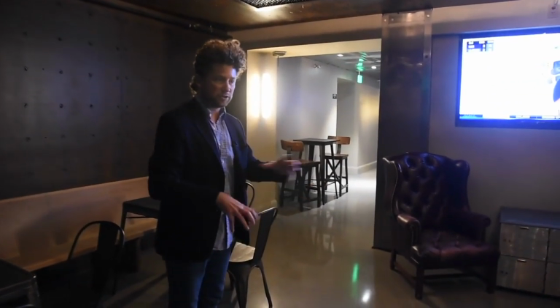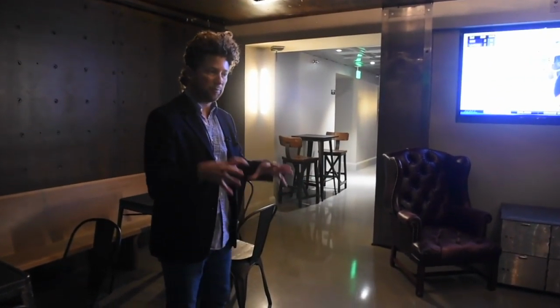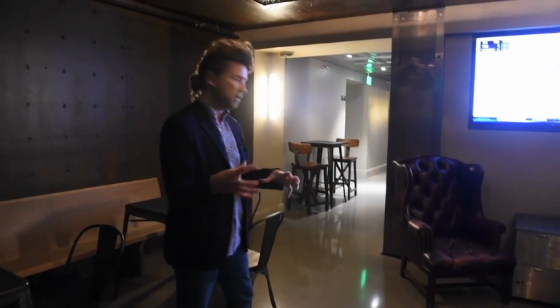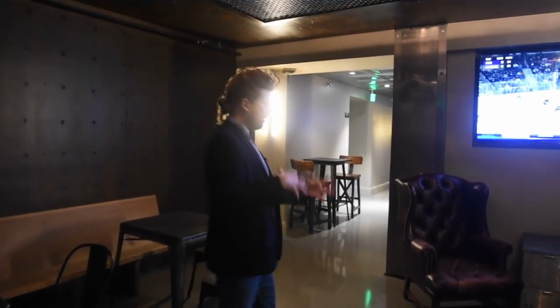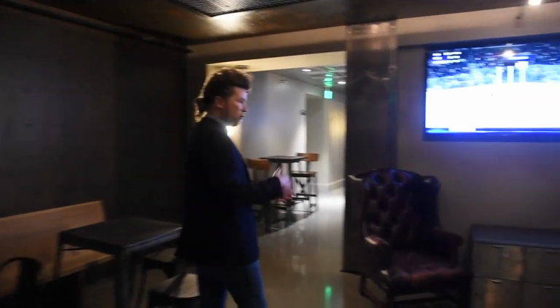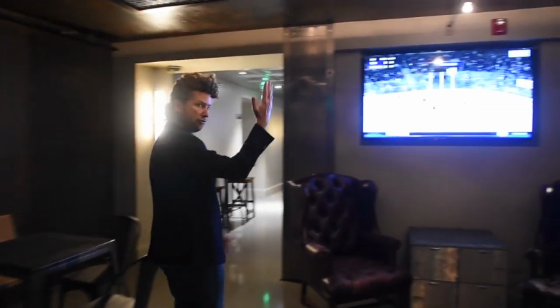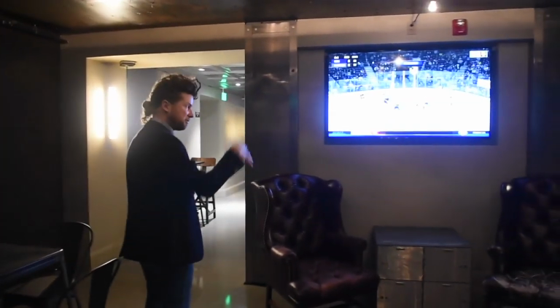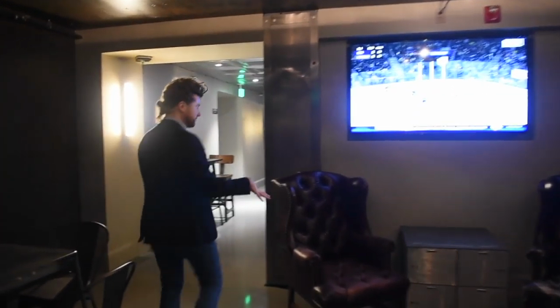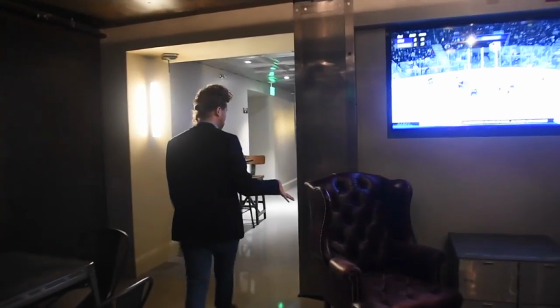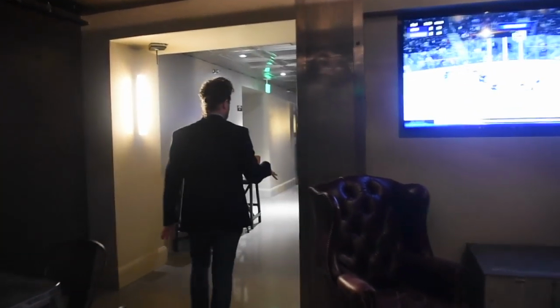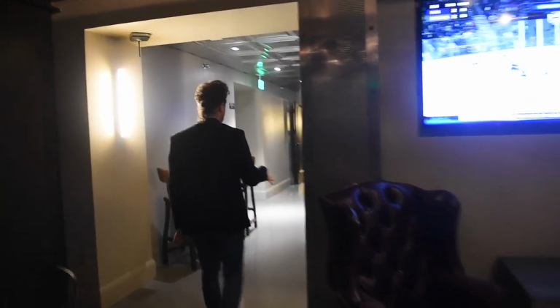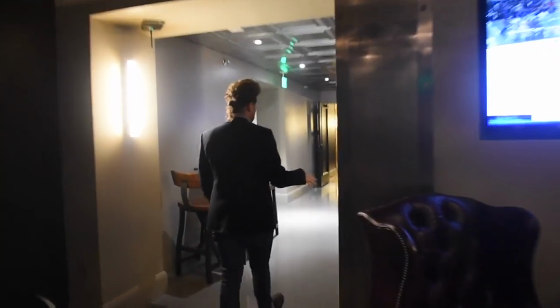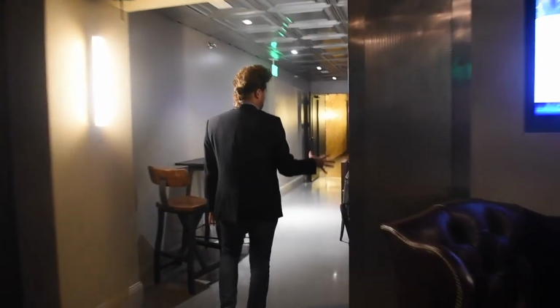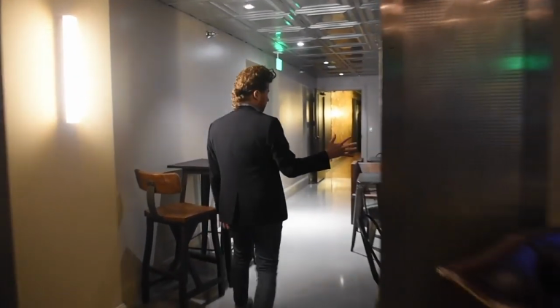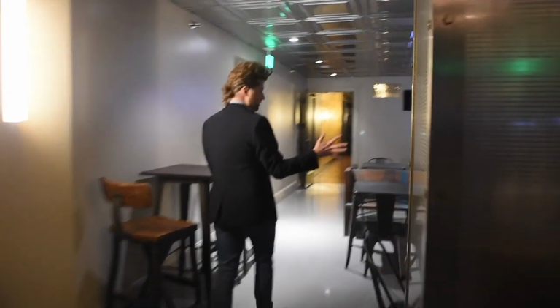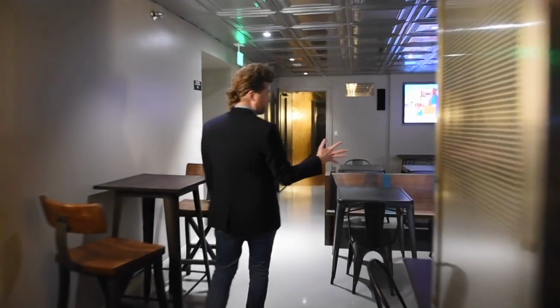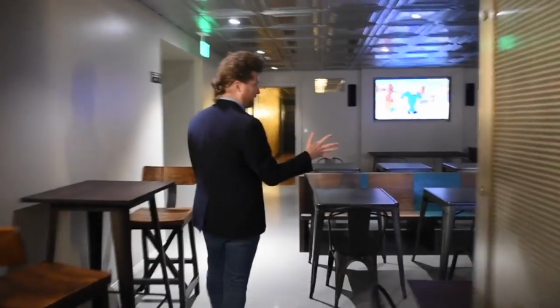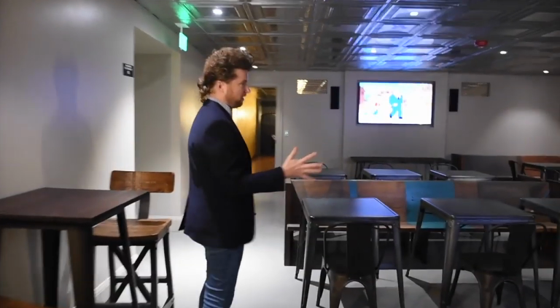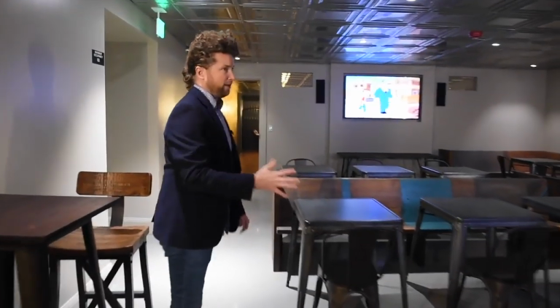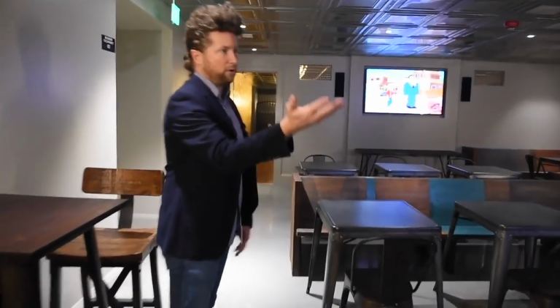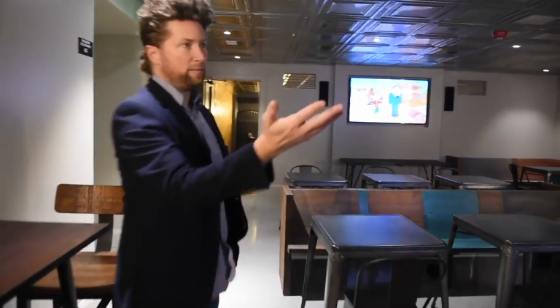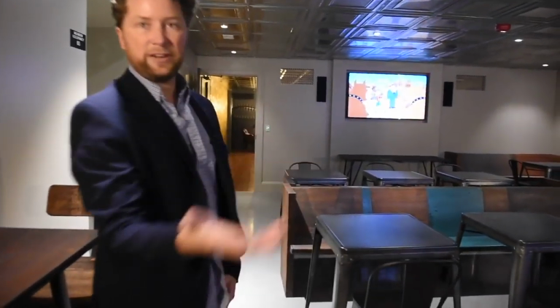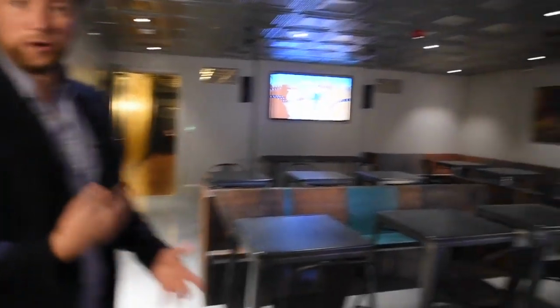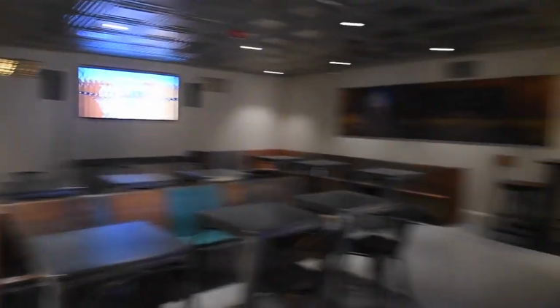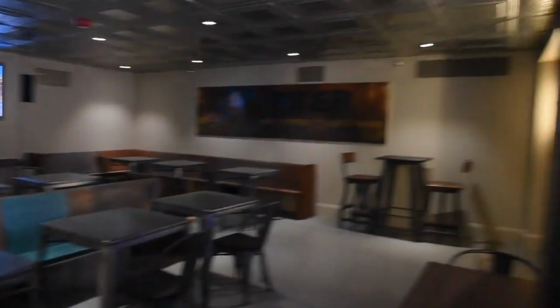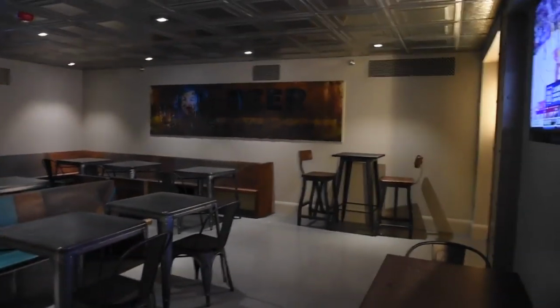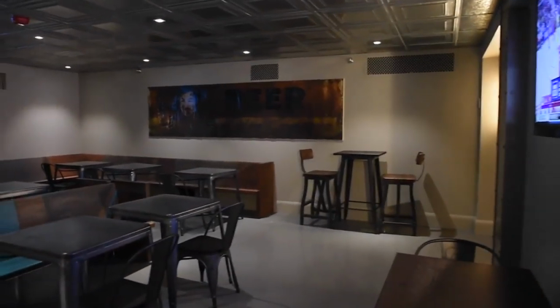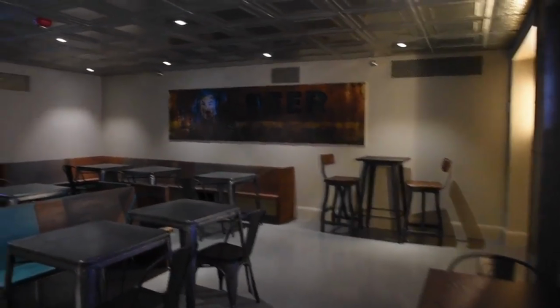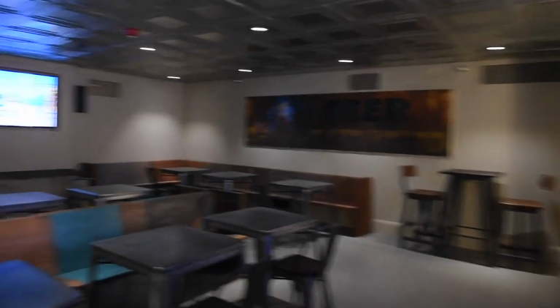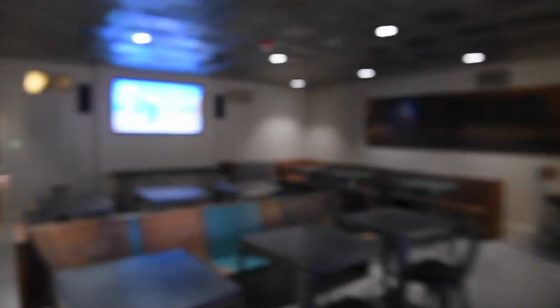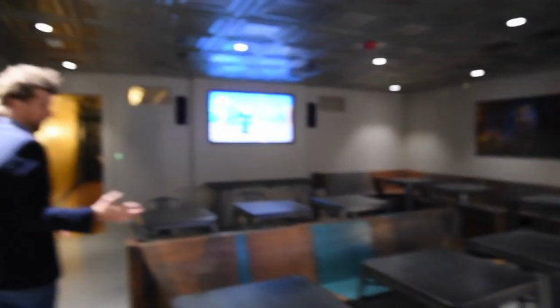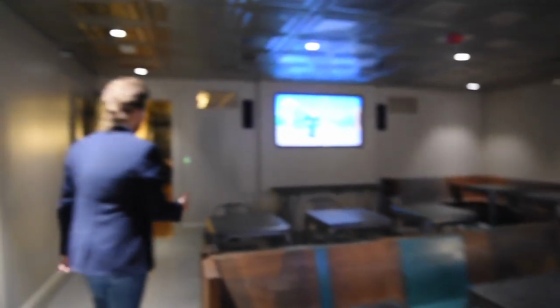Folks will be able to bring their beer and order food from upstairs in here. We'll have a number of TVs so folks can watch the games, whatever they like to see.